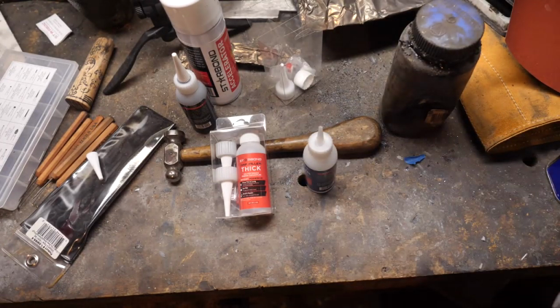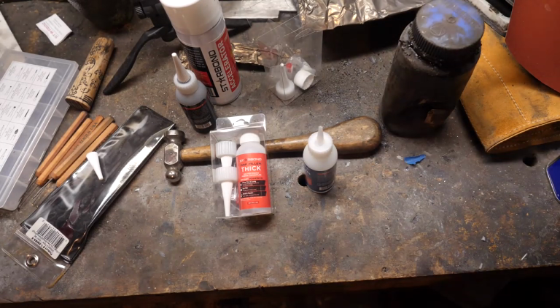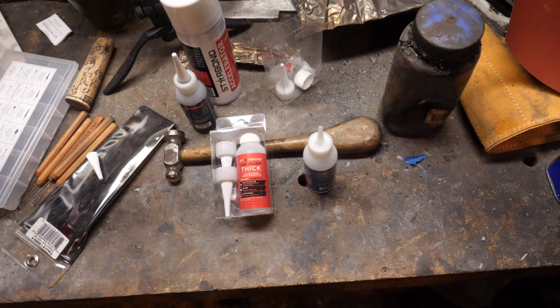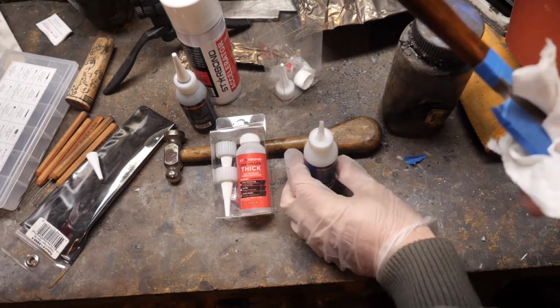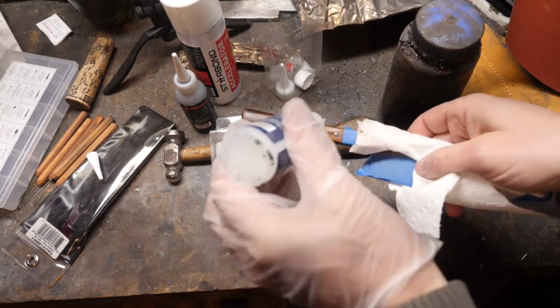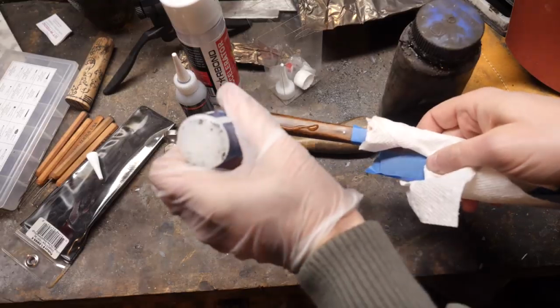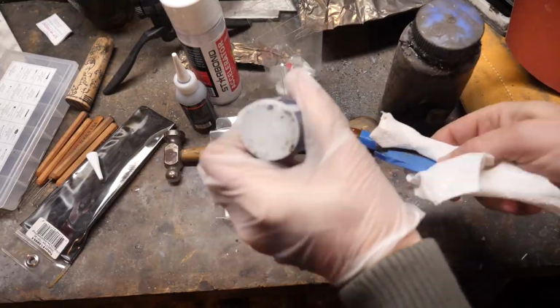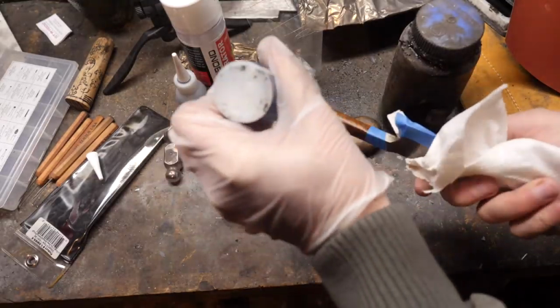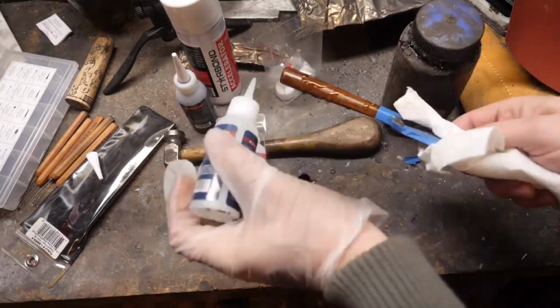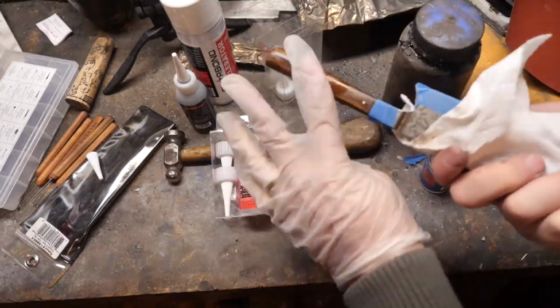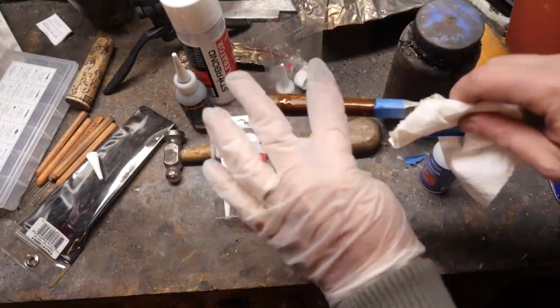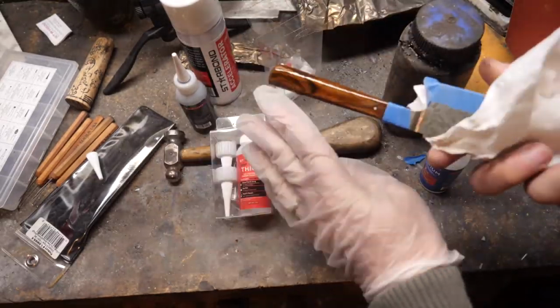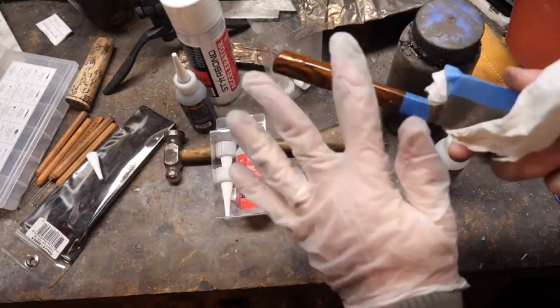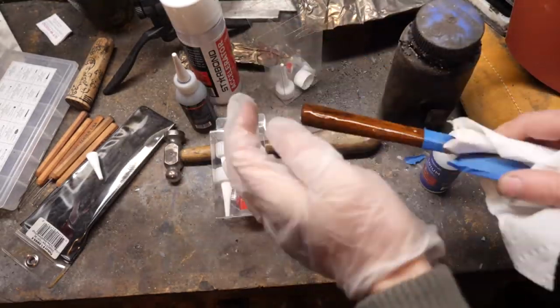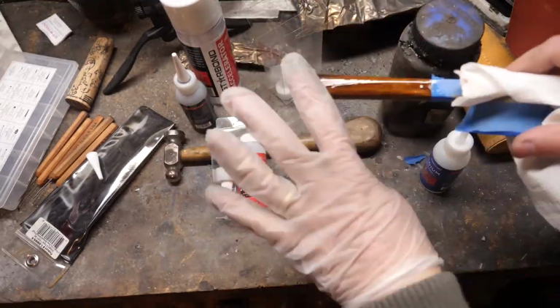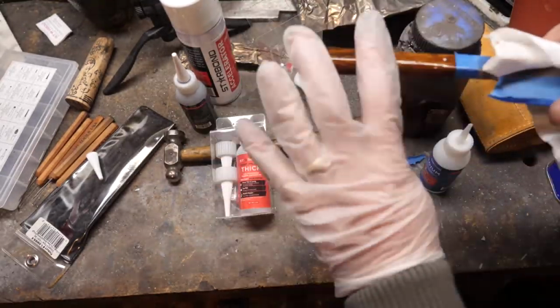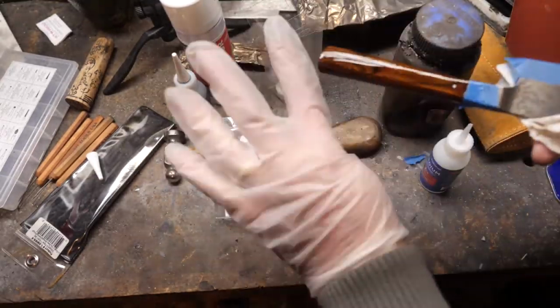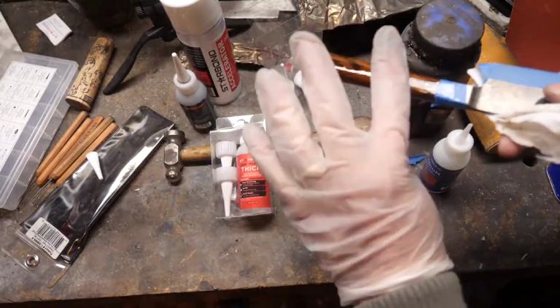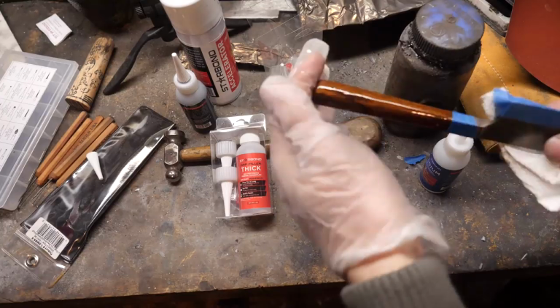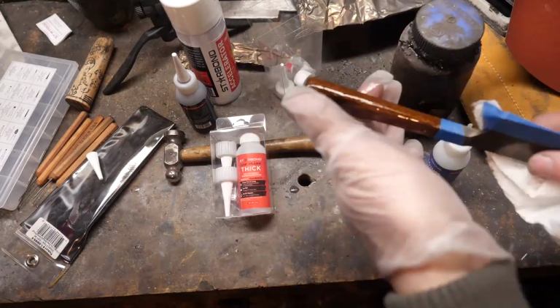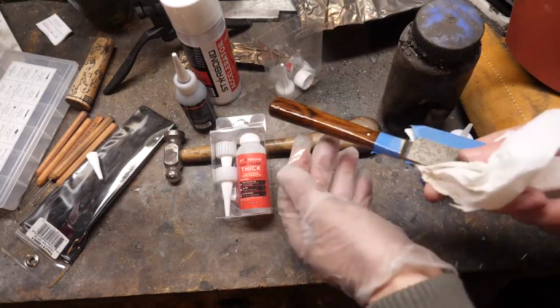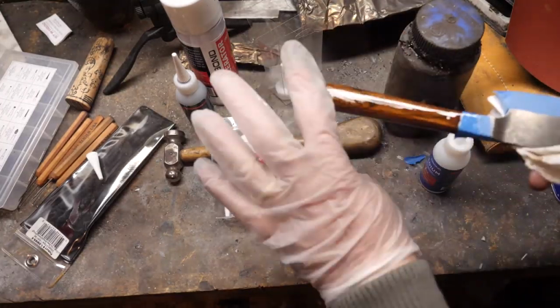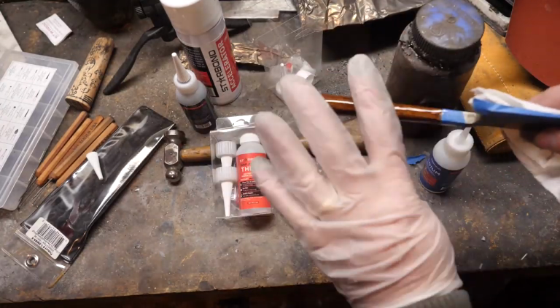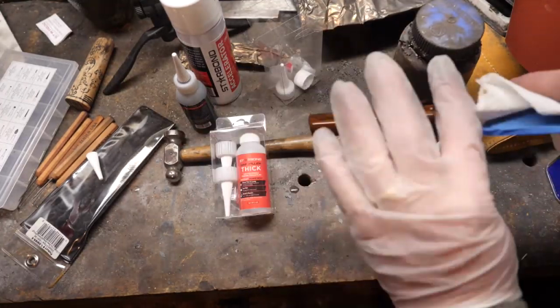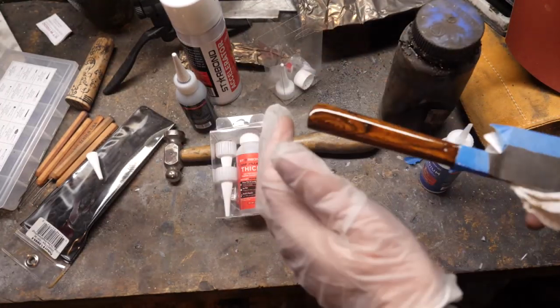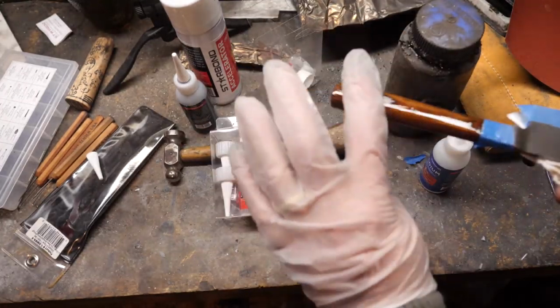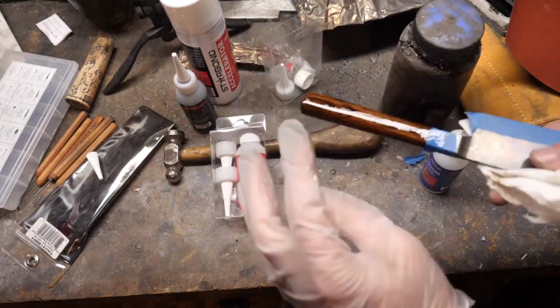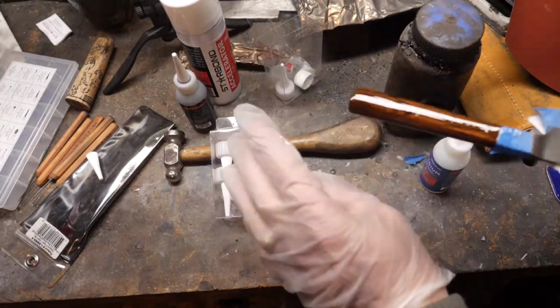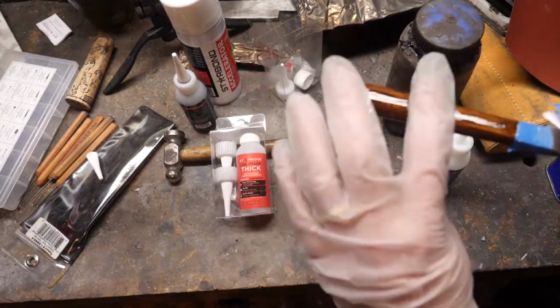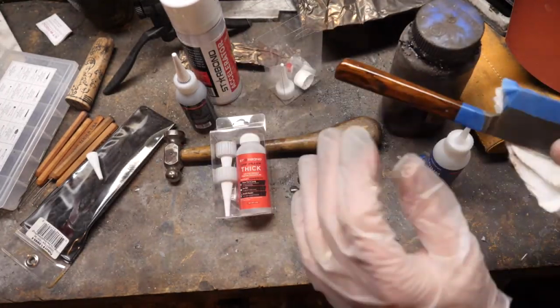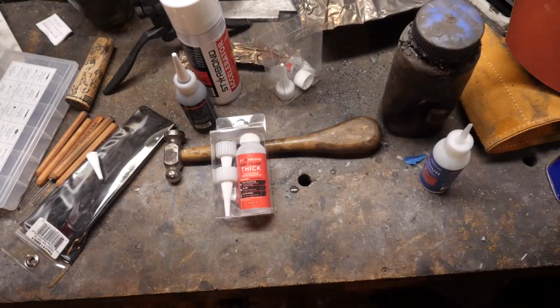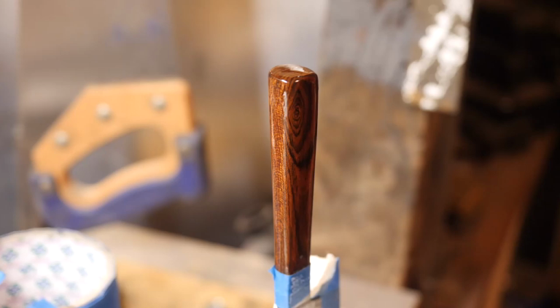They sent me some thick glue which I'm not really going to use. I'm just going to apply the medium glue with this glove onto the knife and do two coats. I'll let it dry for about 15 minutes between them without using the accelerant — just letting it dry on its own.